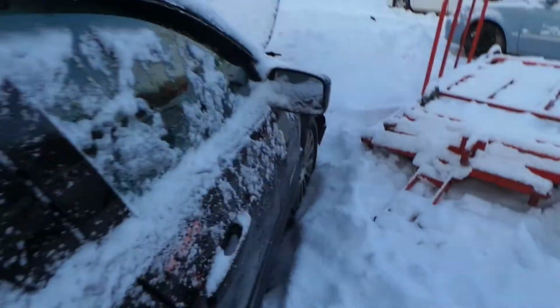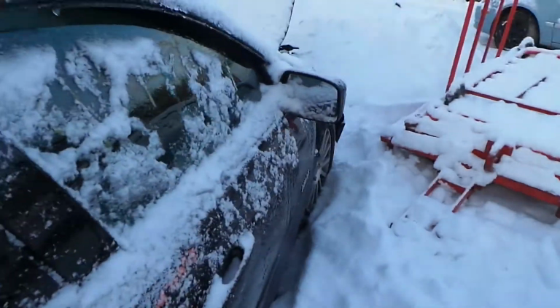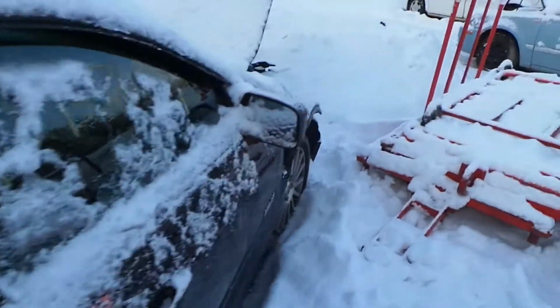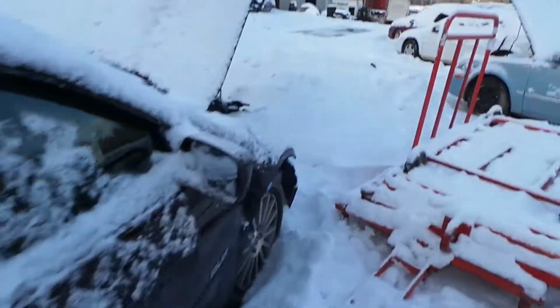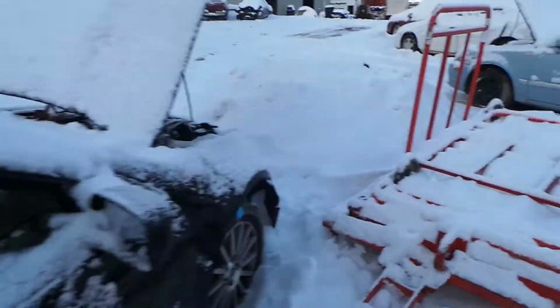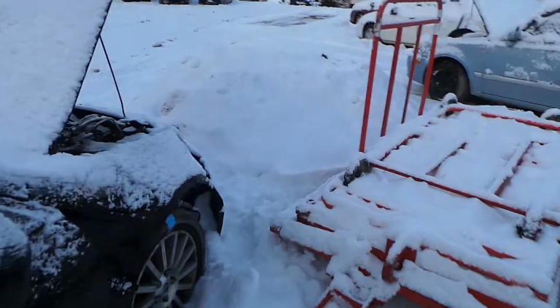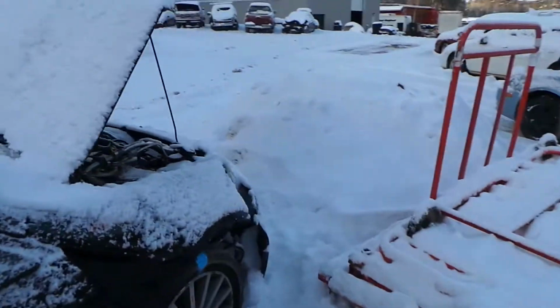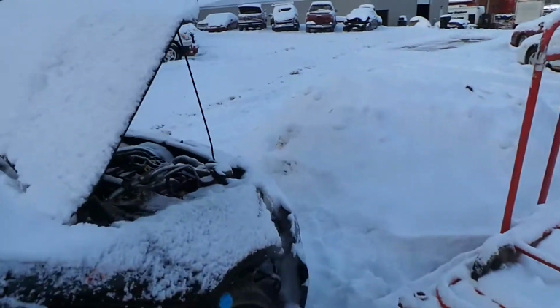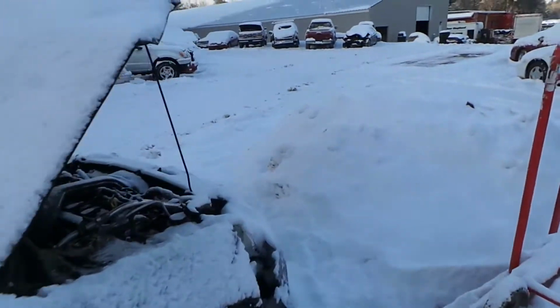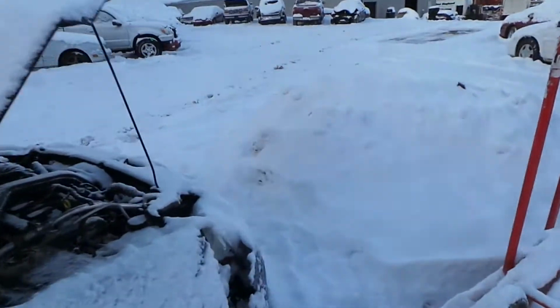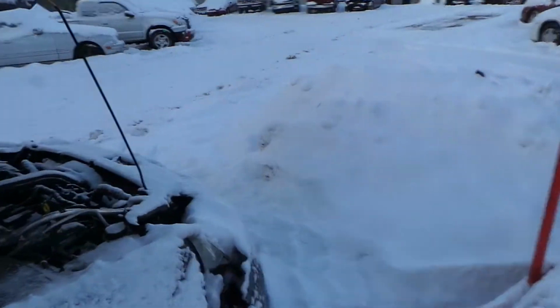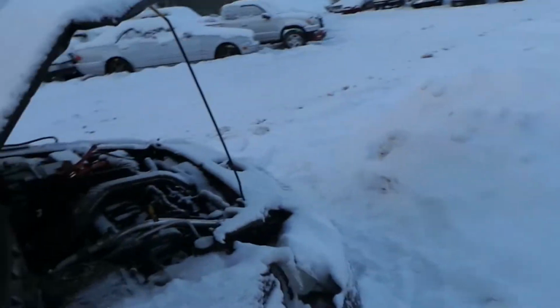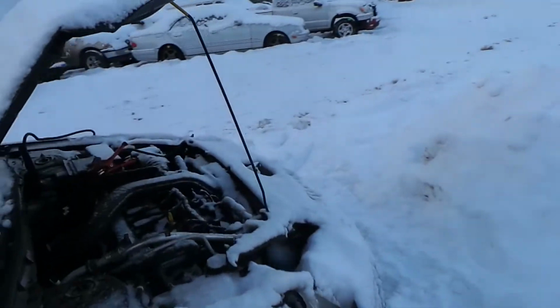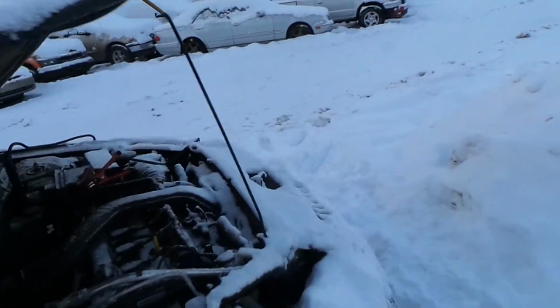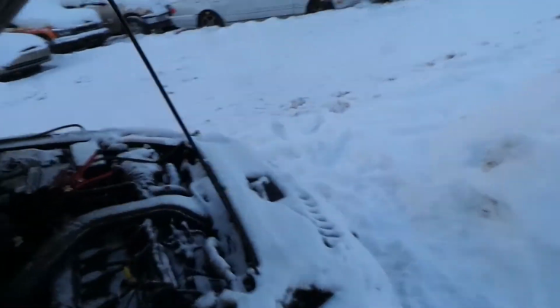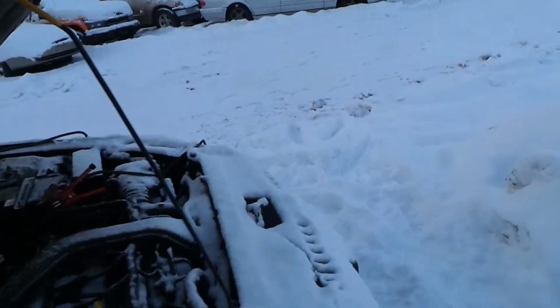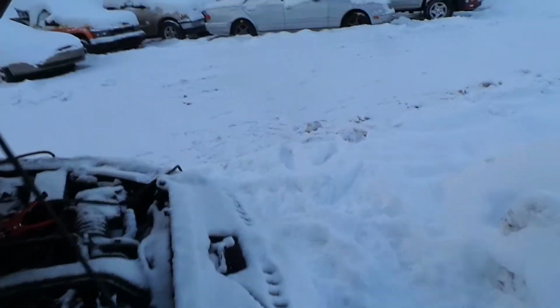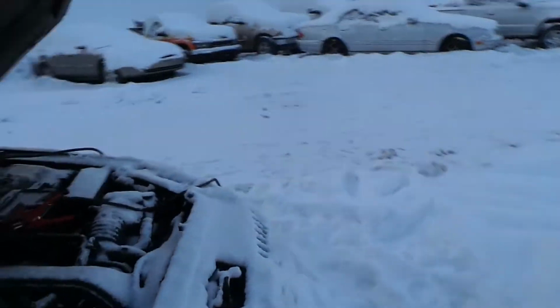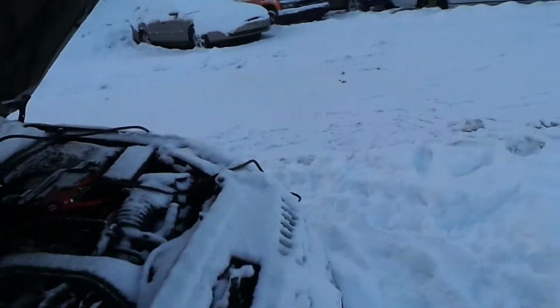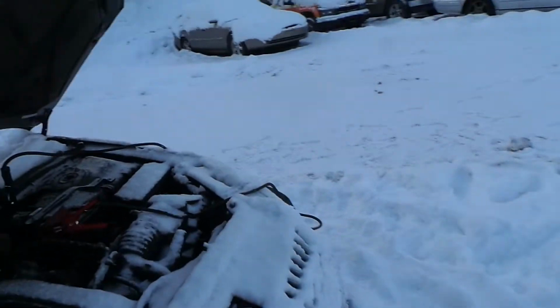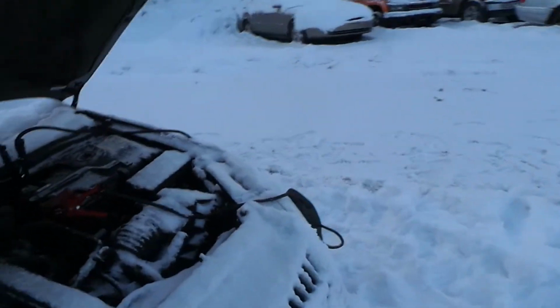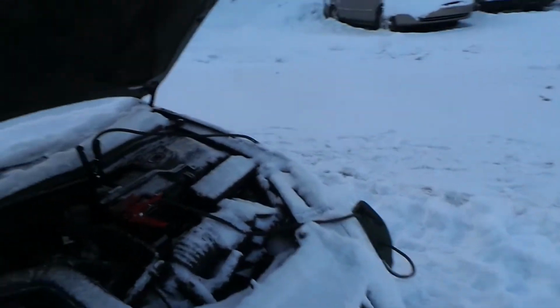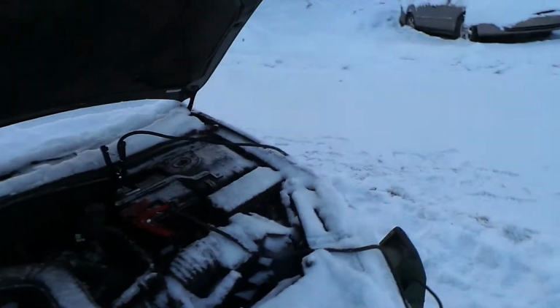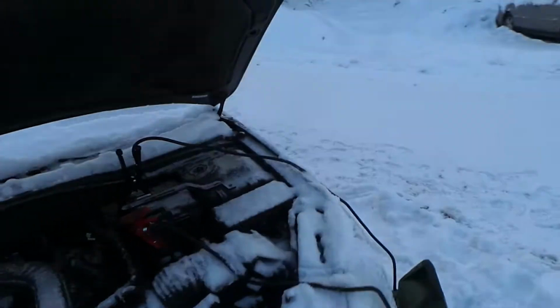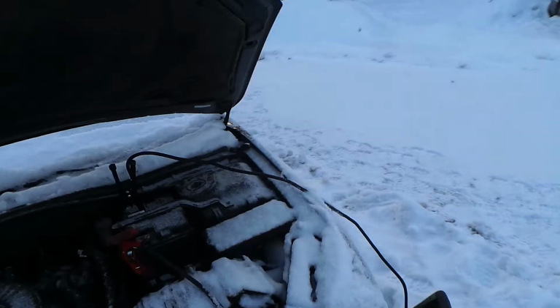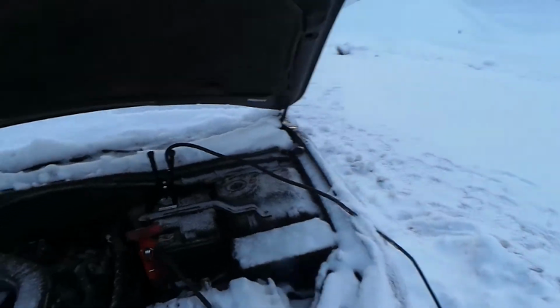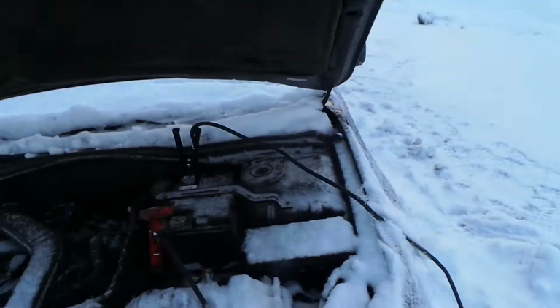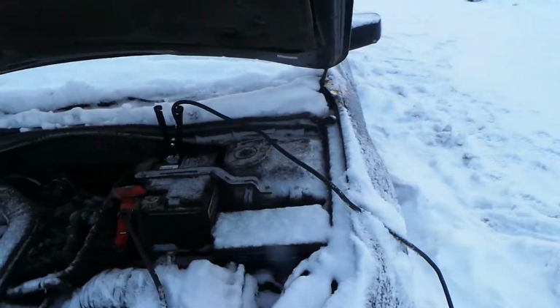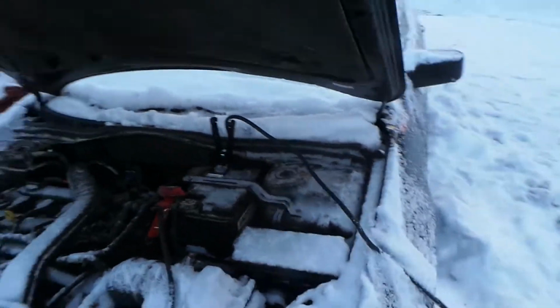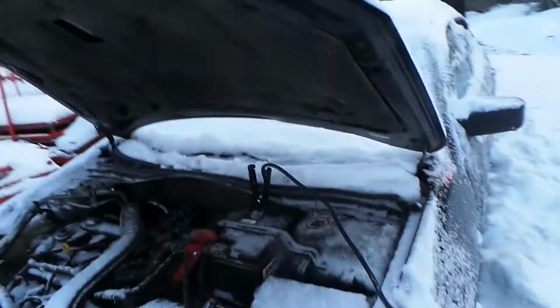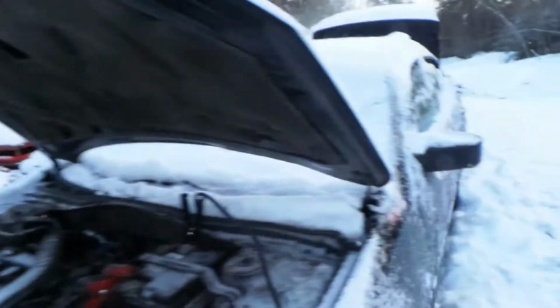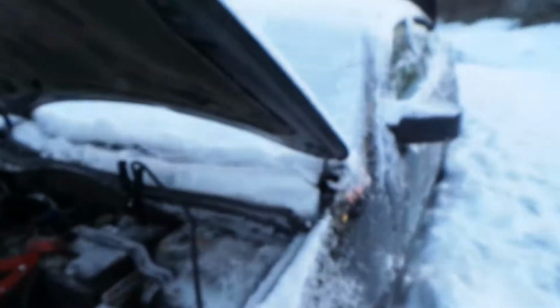This engine does run great. It has a super low mileage of only 68,000 miles and it is a 2.3 liter.